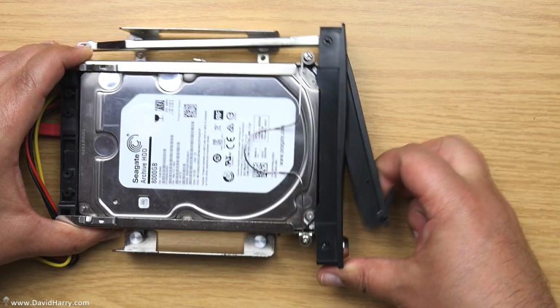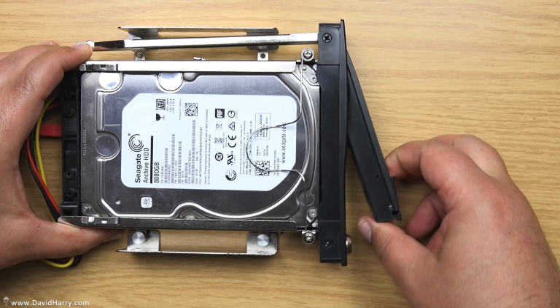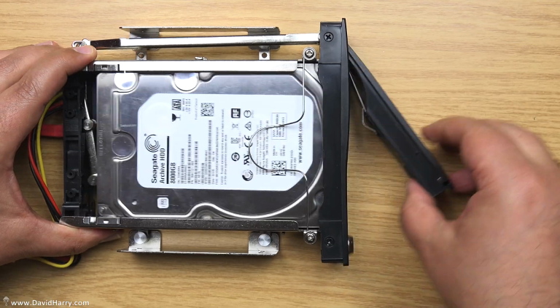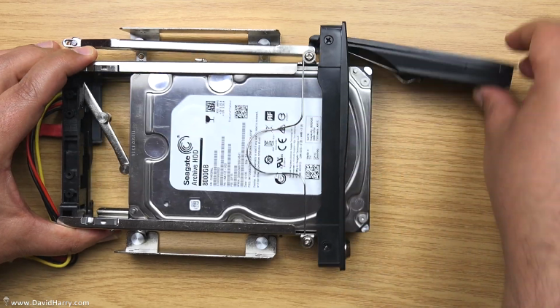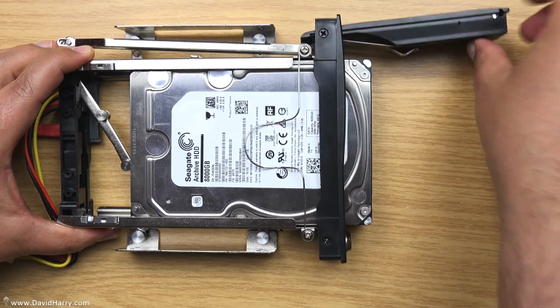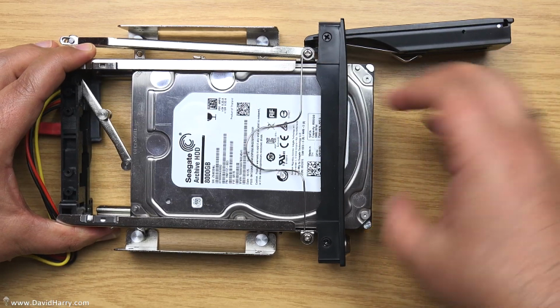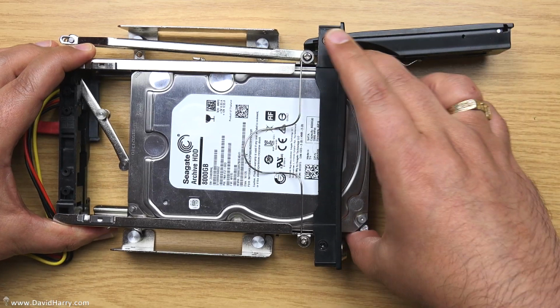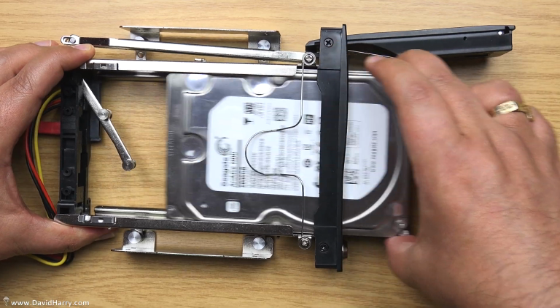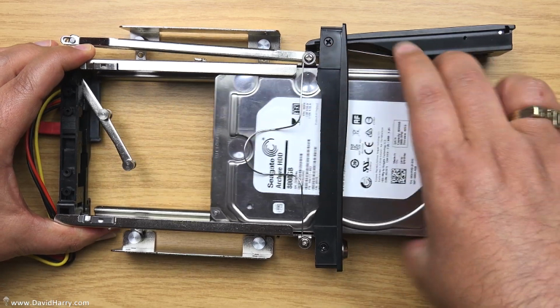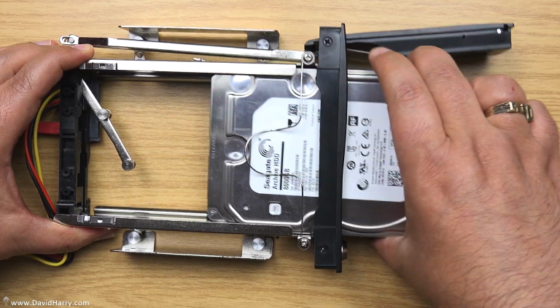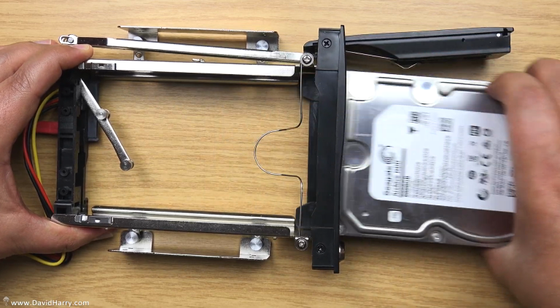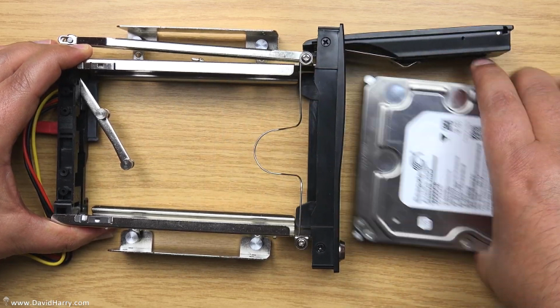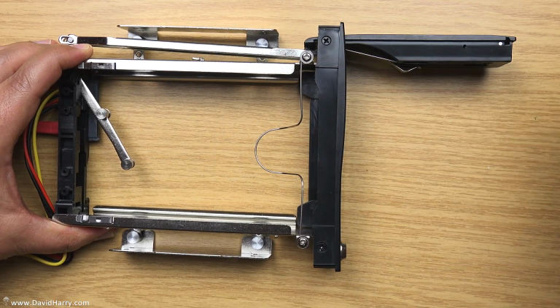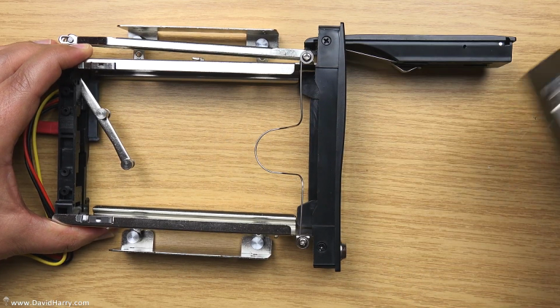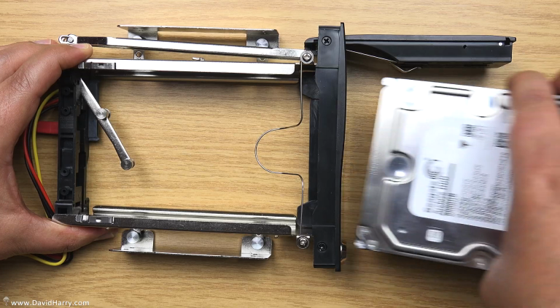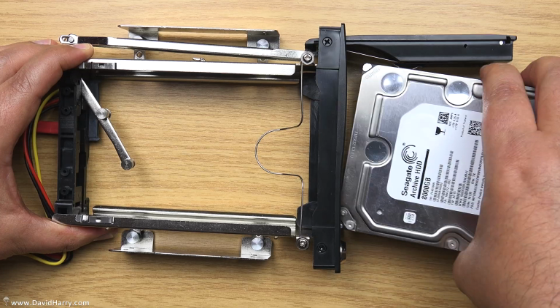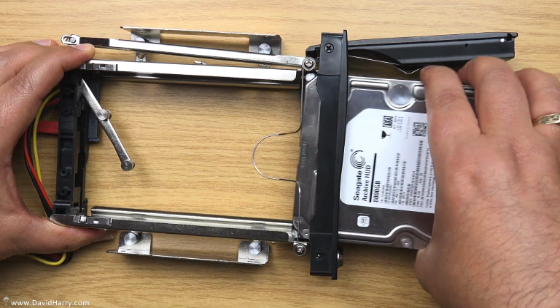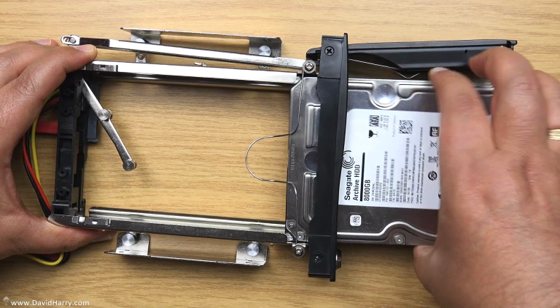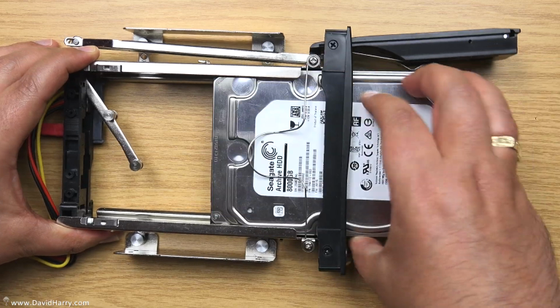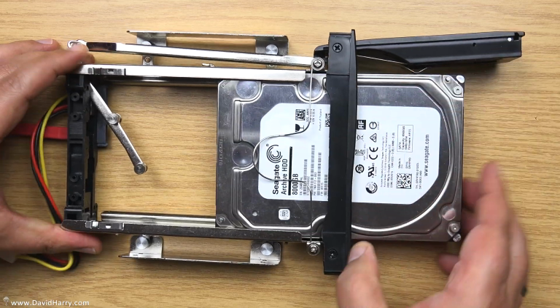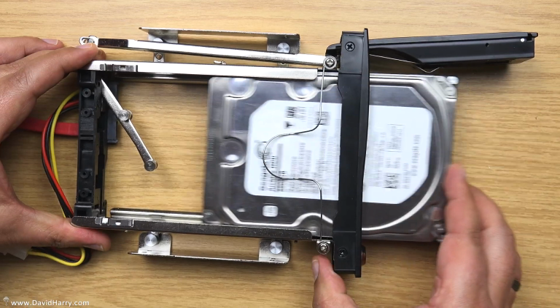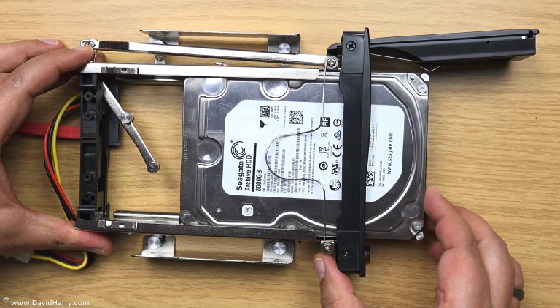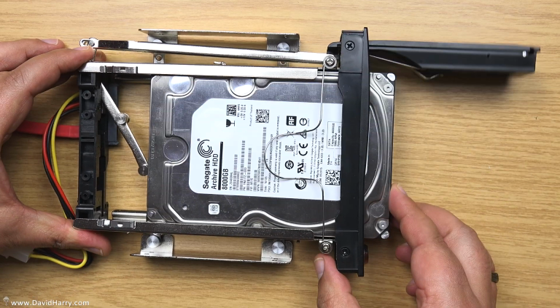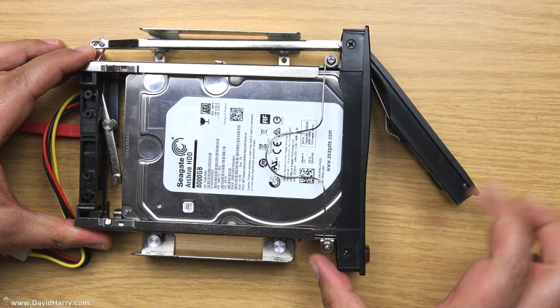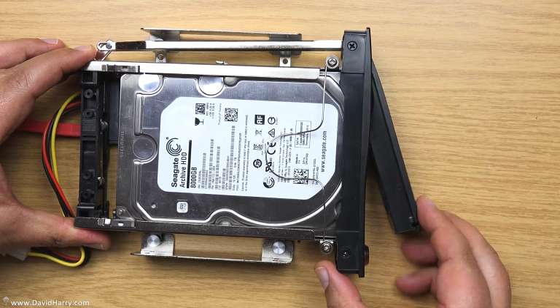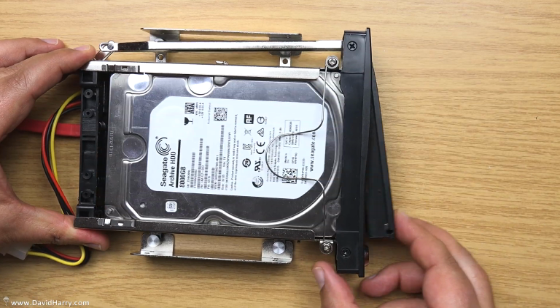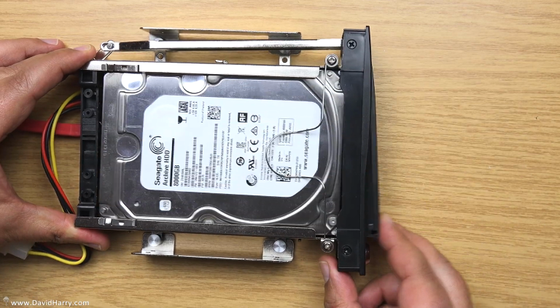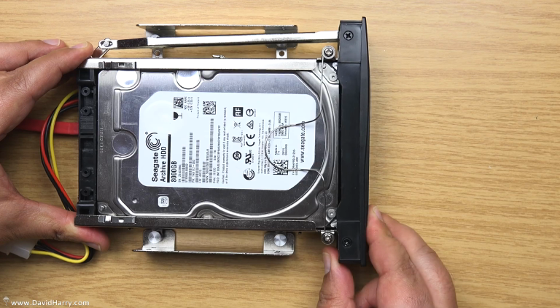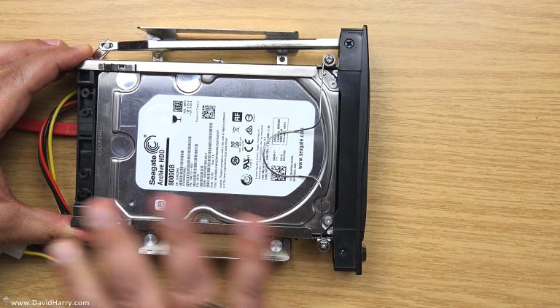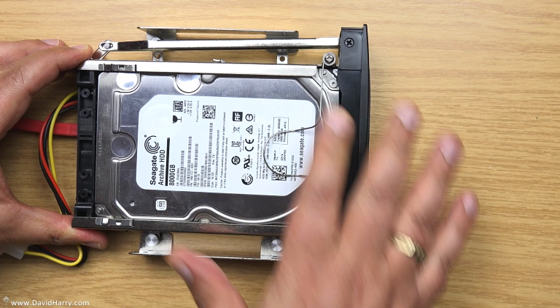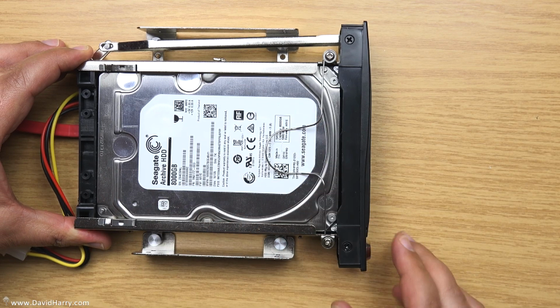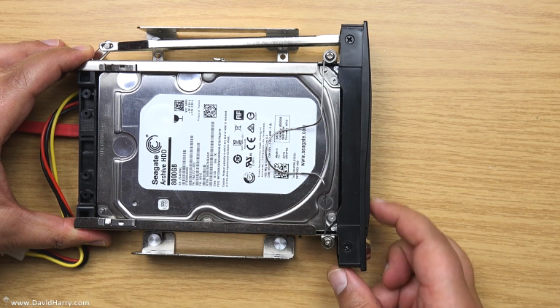To get it out again, just open the little catch and you can whiz your drive out, put your drive away, or put another drive in. I have to say, this mechanism feels really really good.